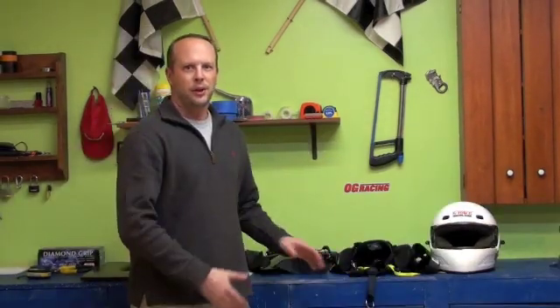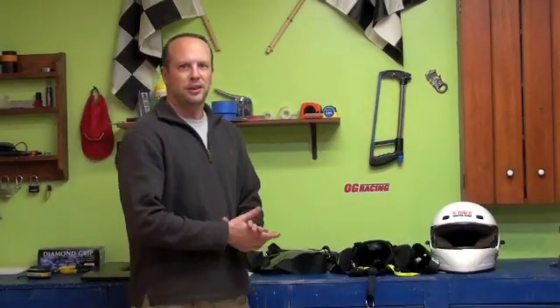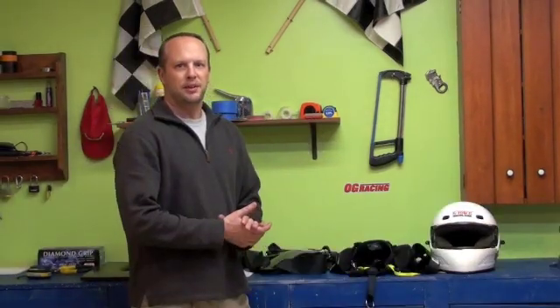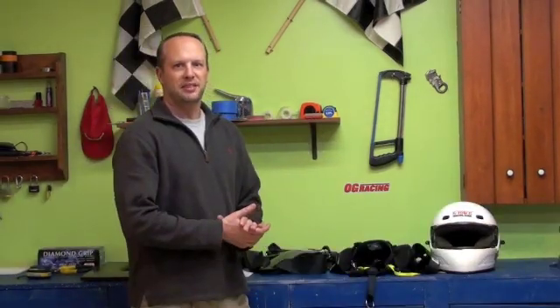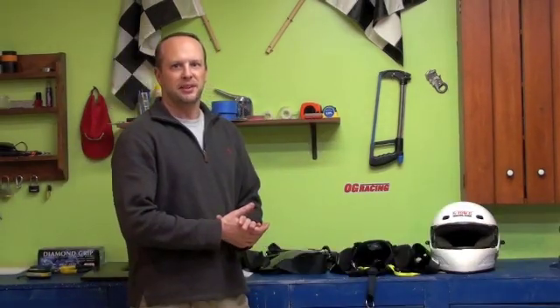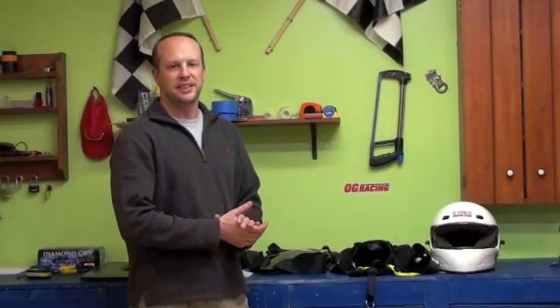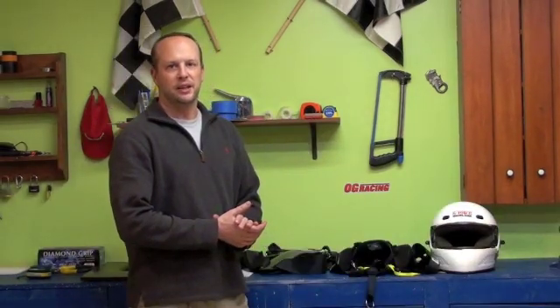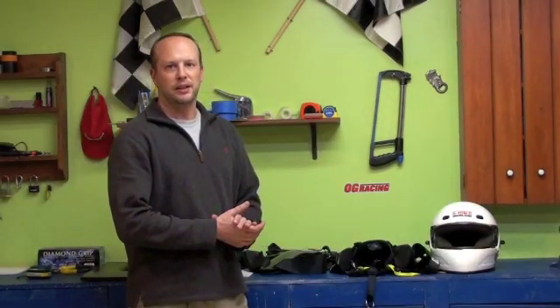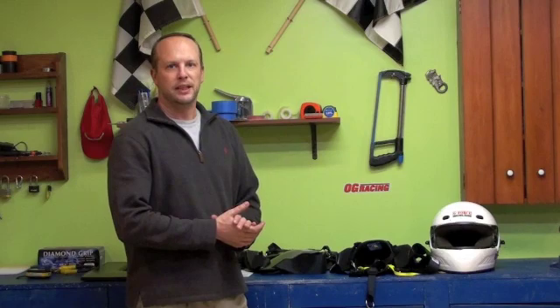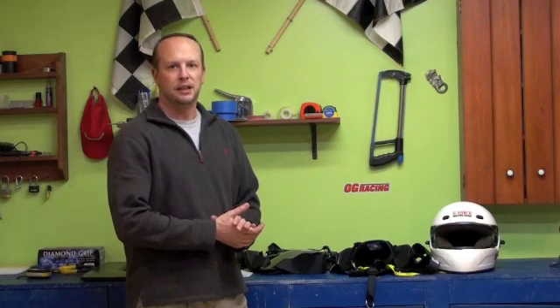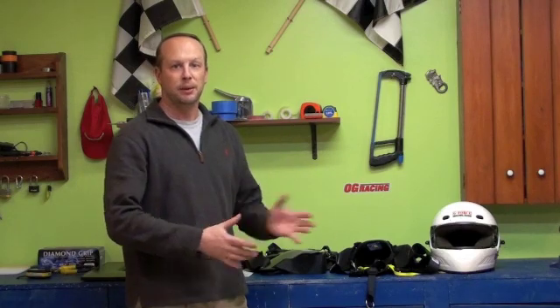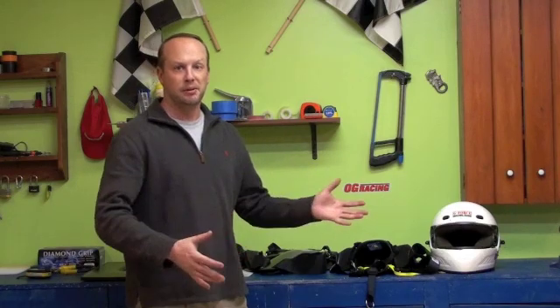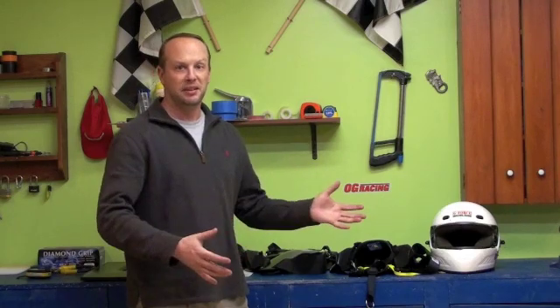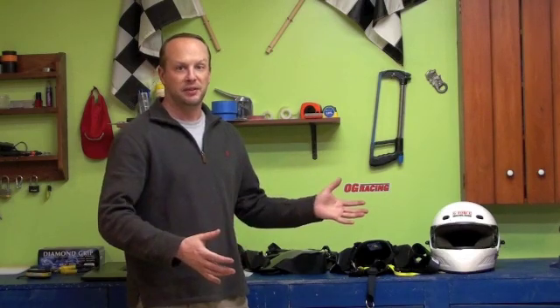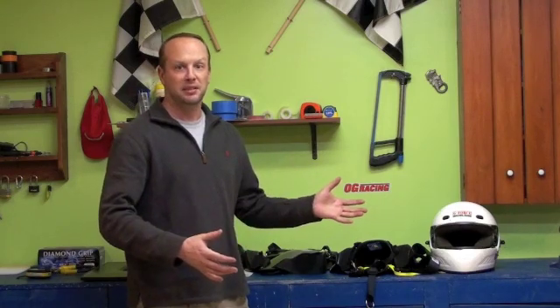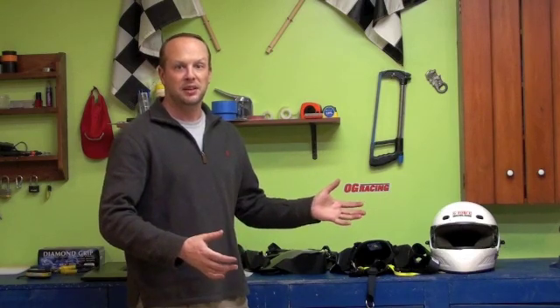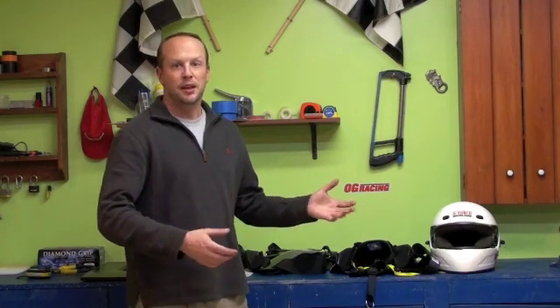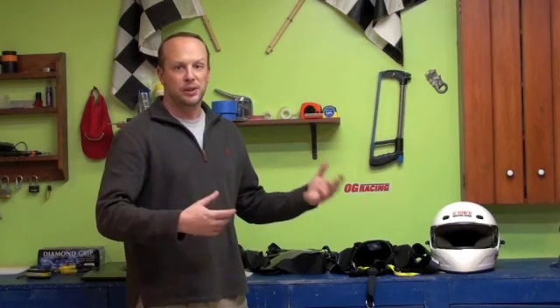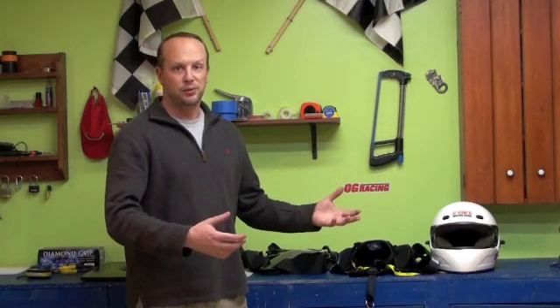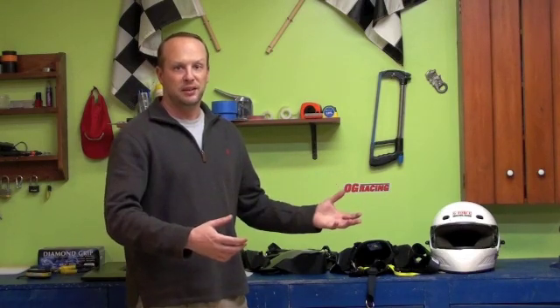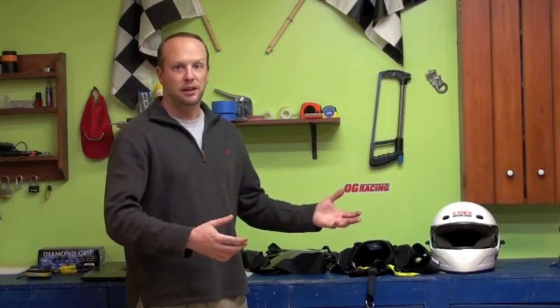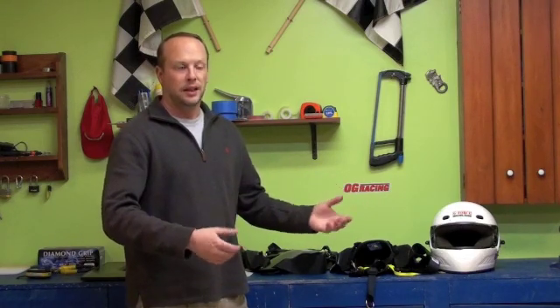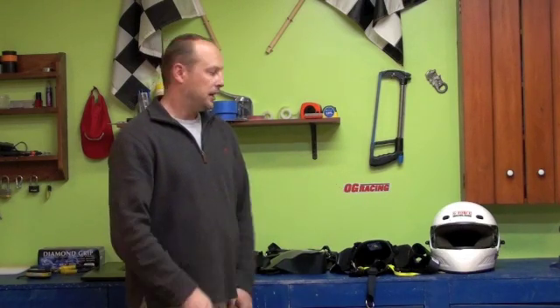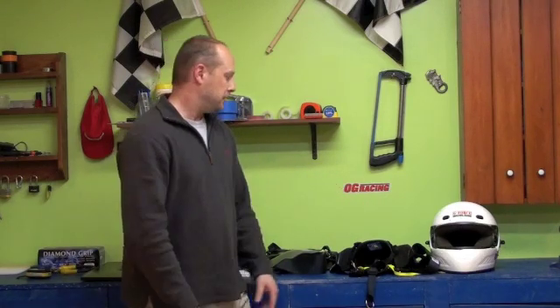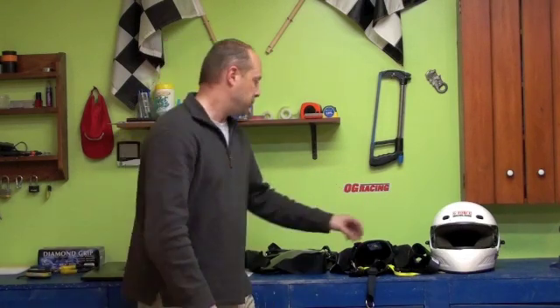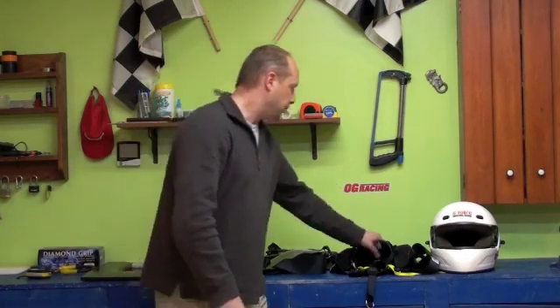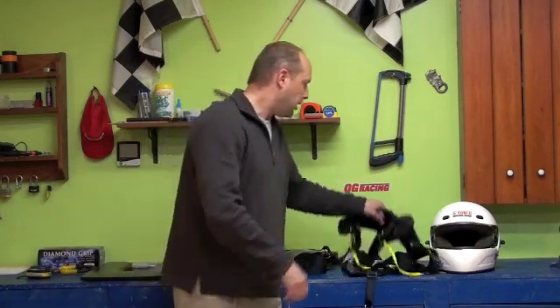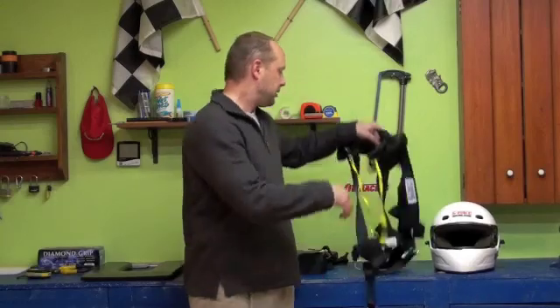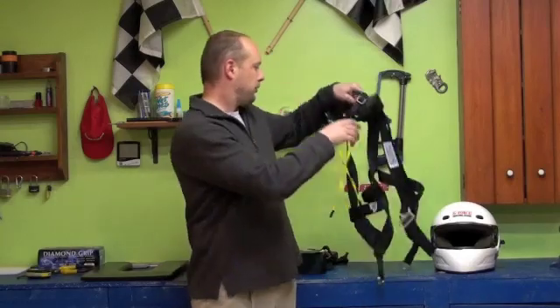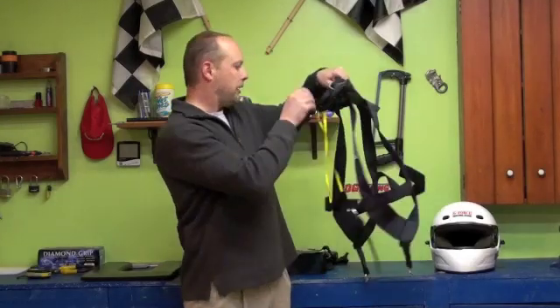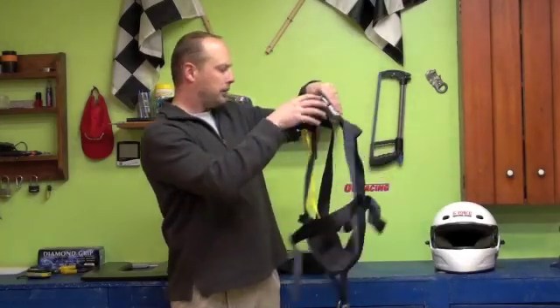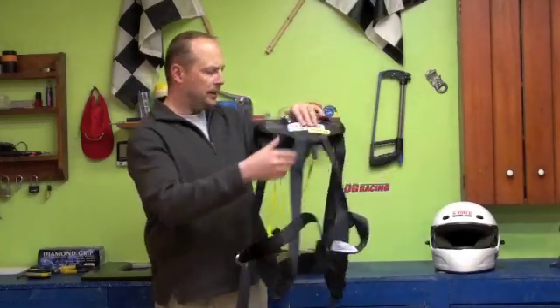Two other experienced racers and myself got together one evening and played around with these different systems. We went into a race car and put them on and wore them around for a little bit.